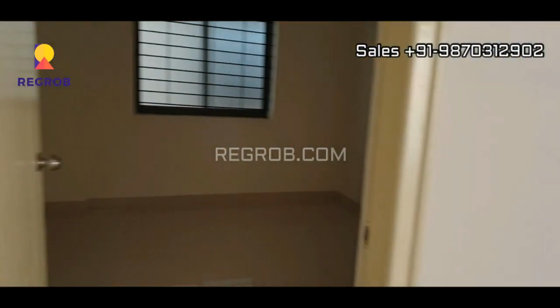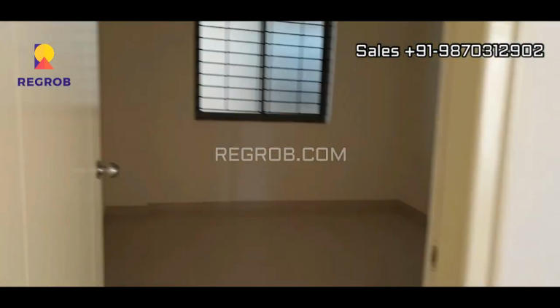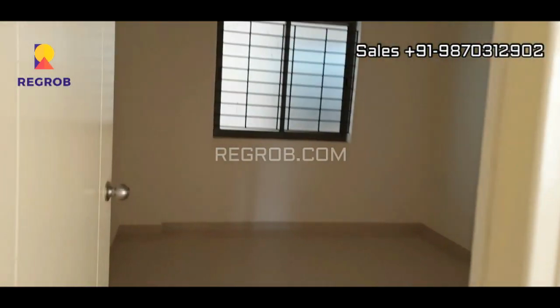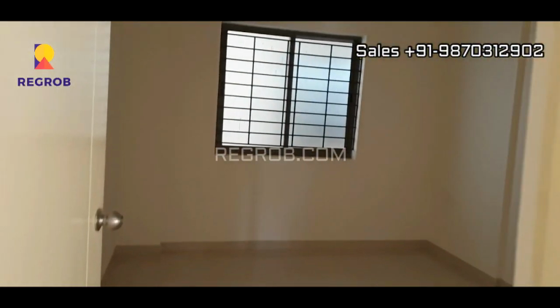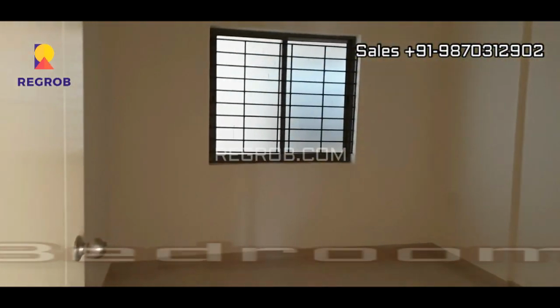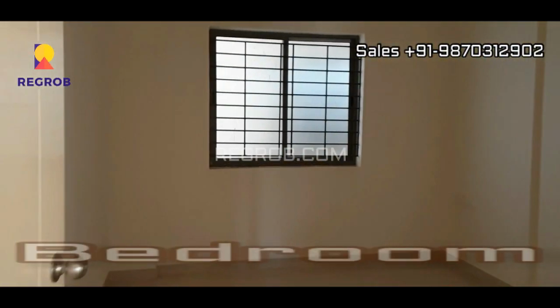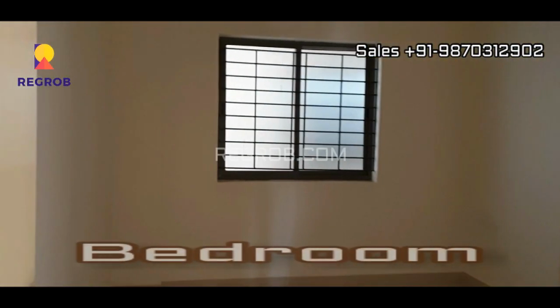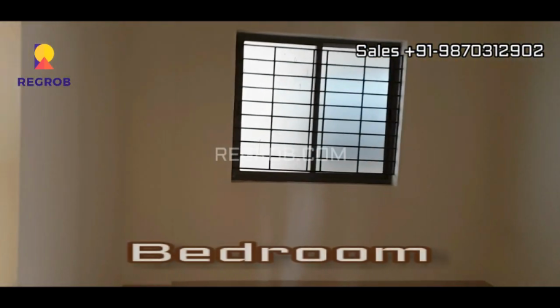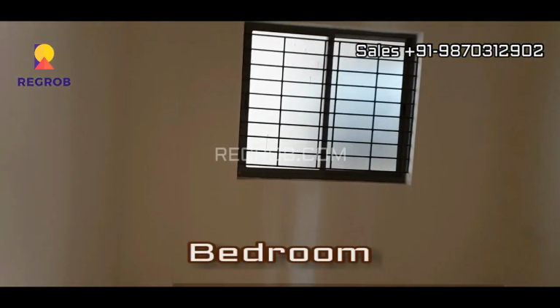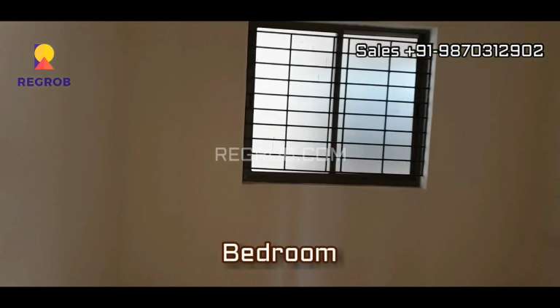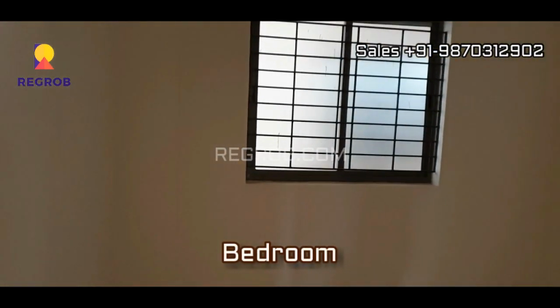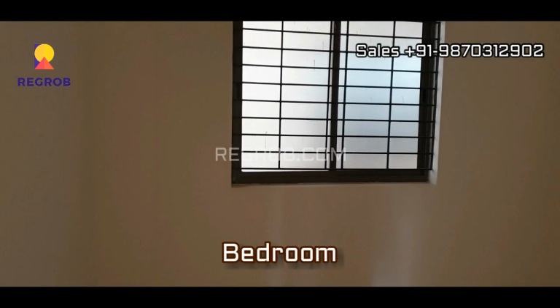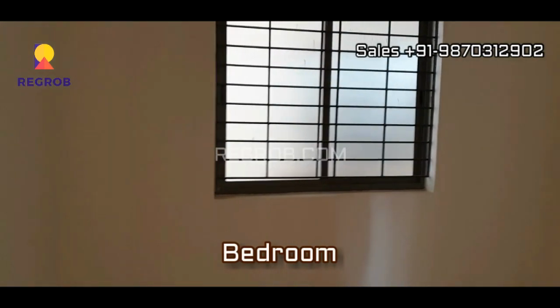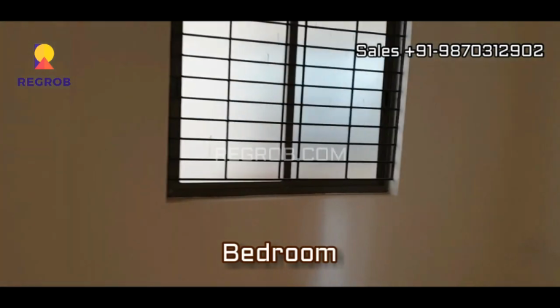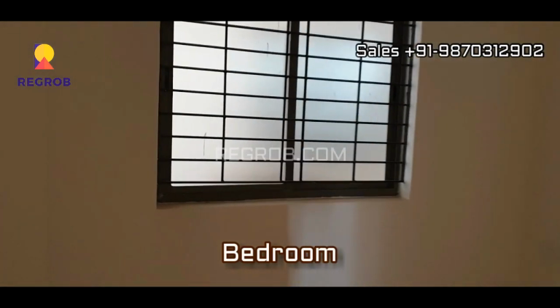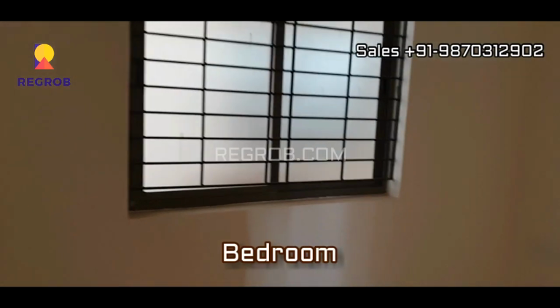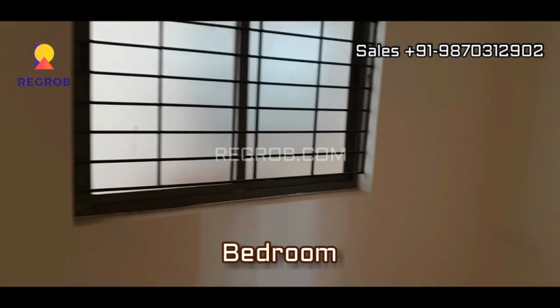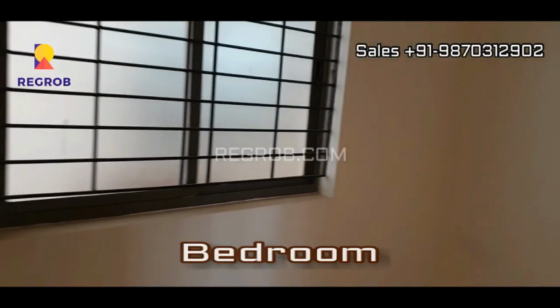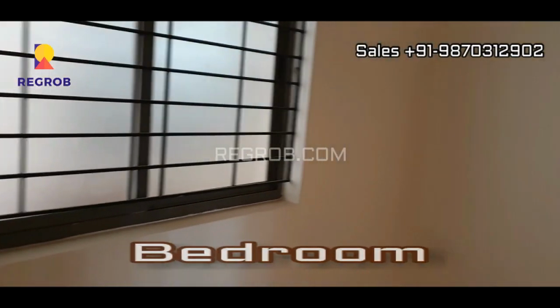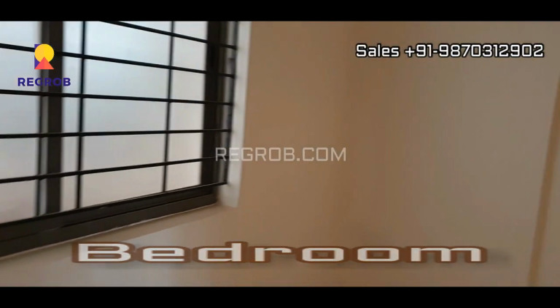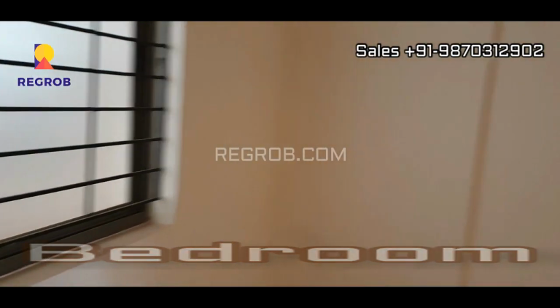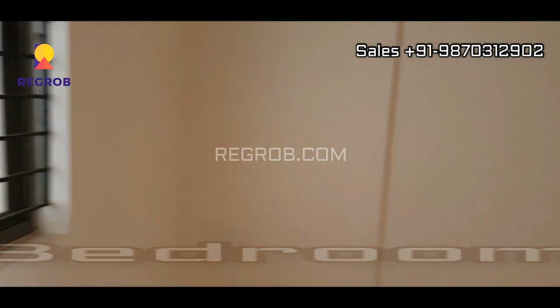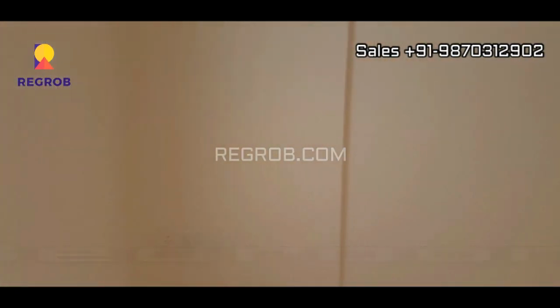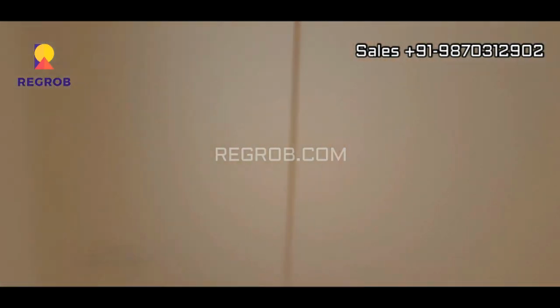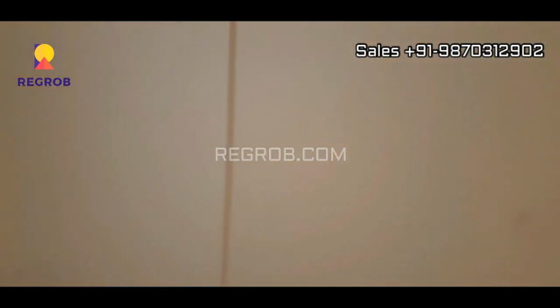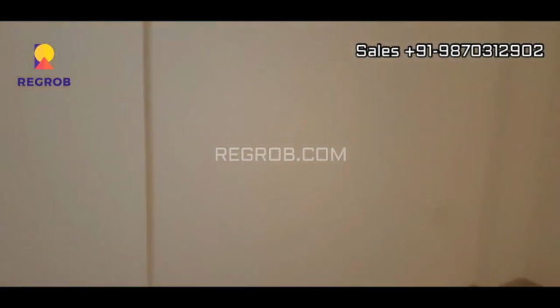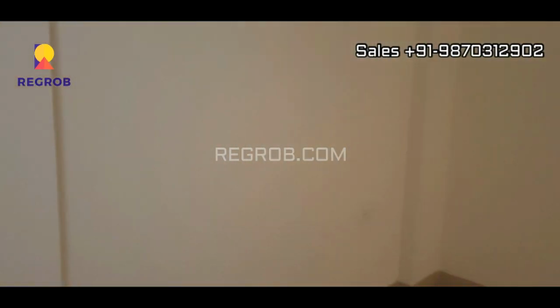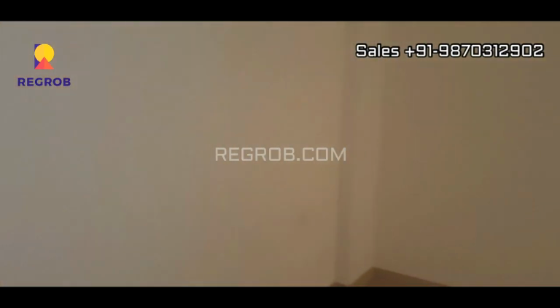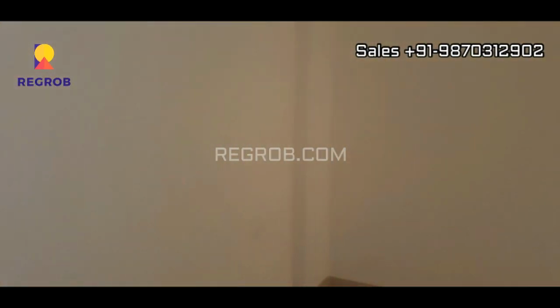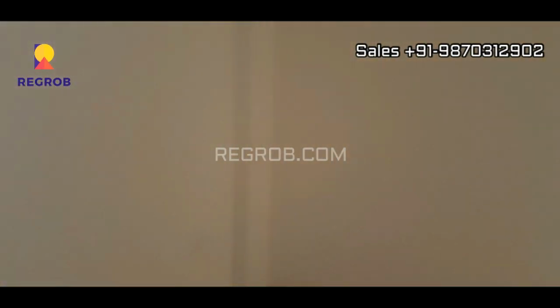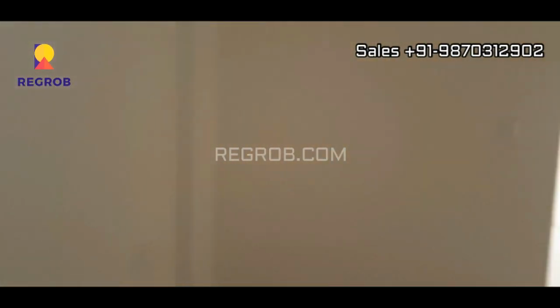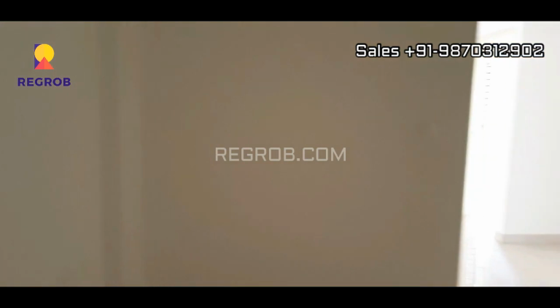And now we have entered into the third bedroom. So it's a 3 BHK model flat.